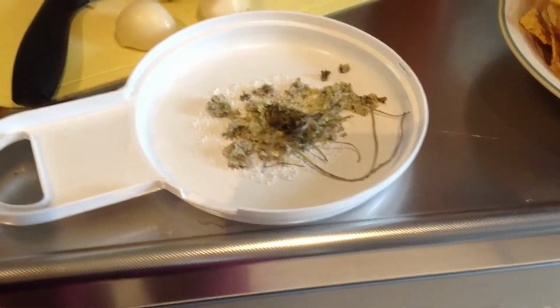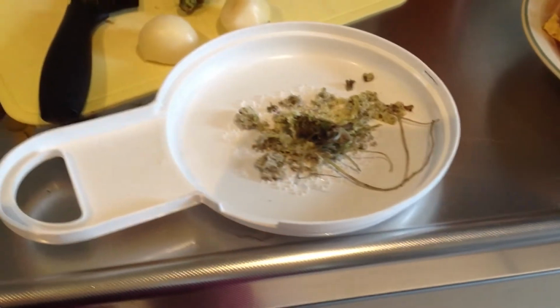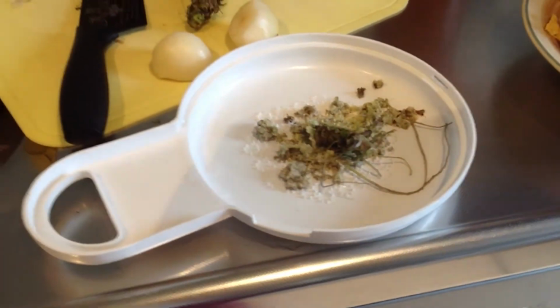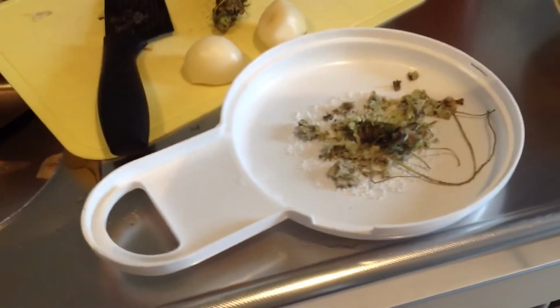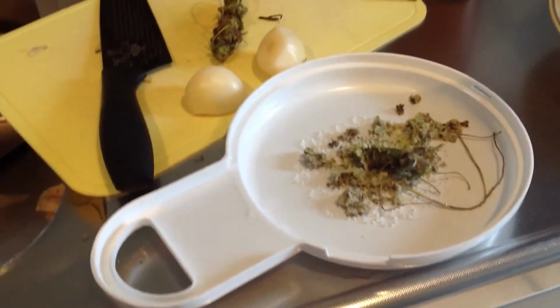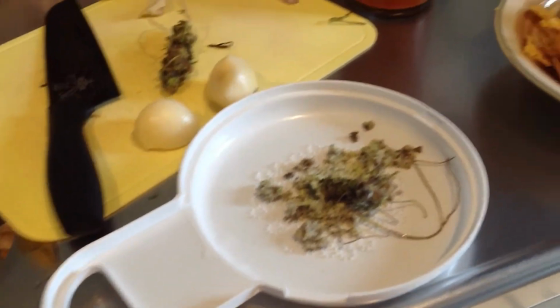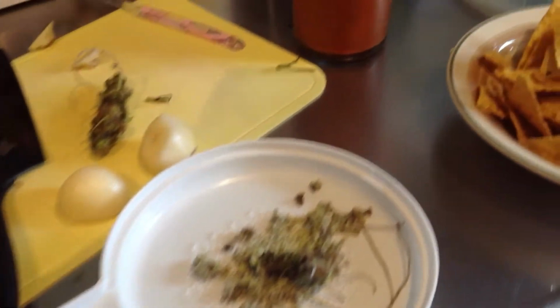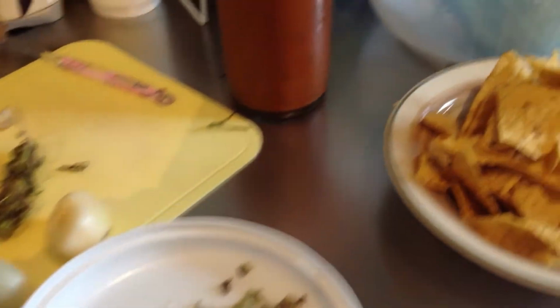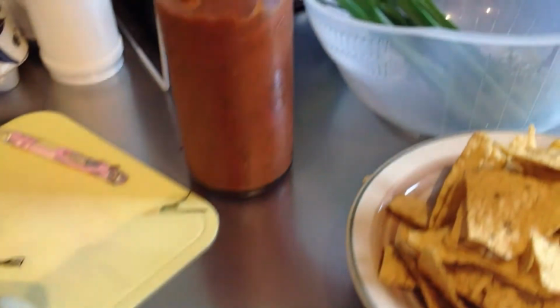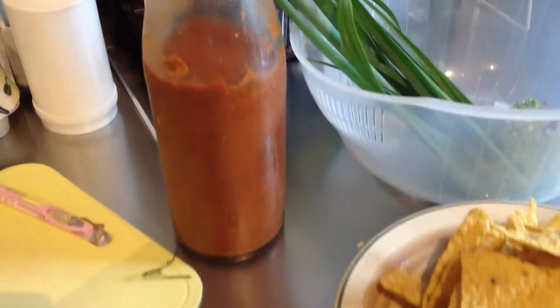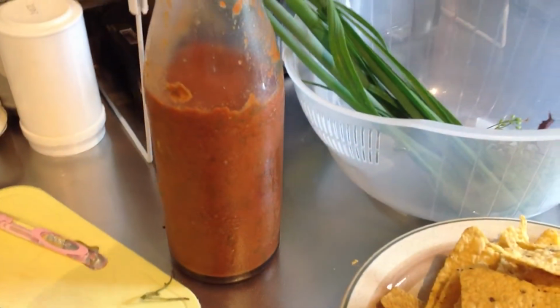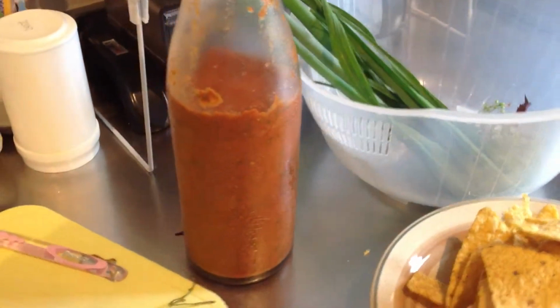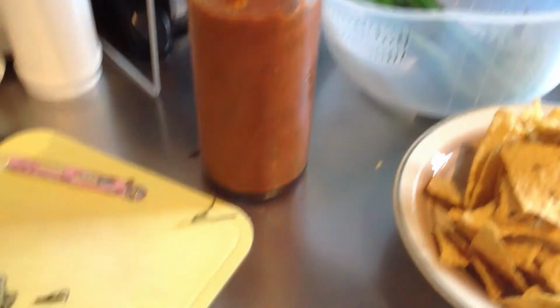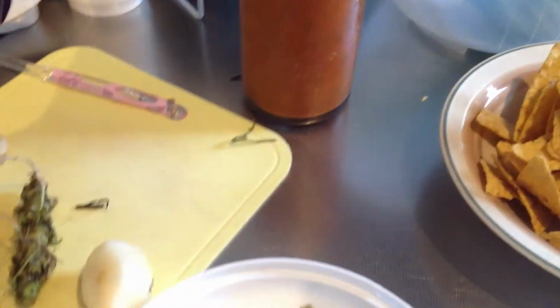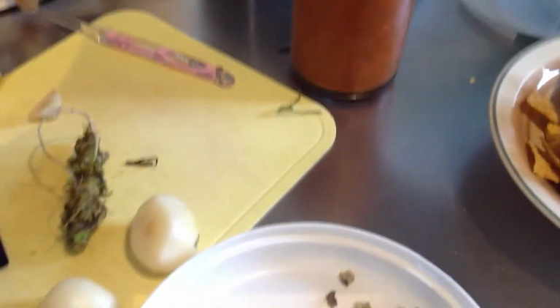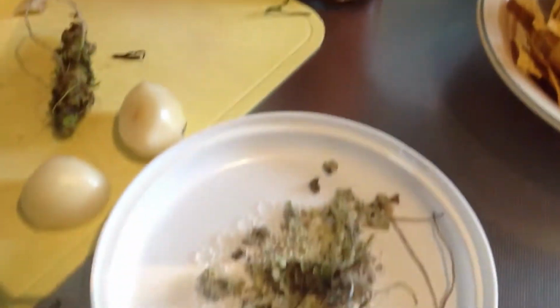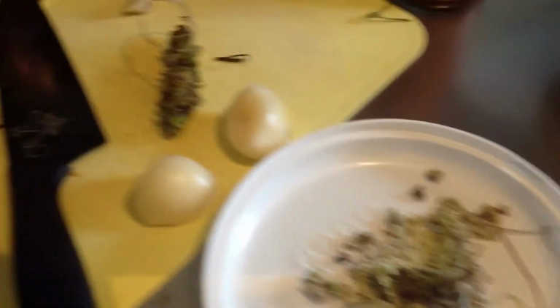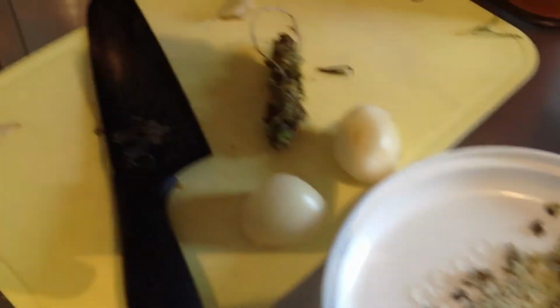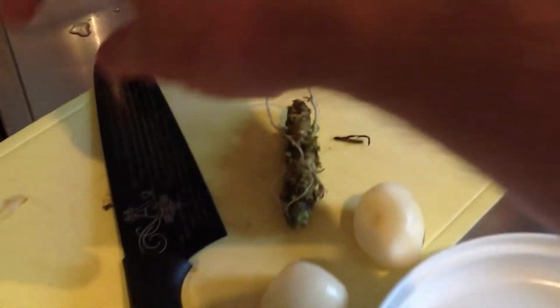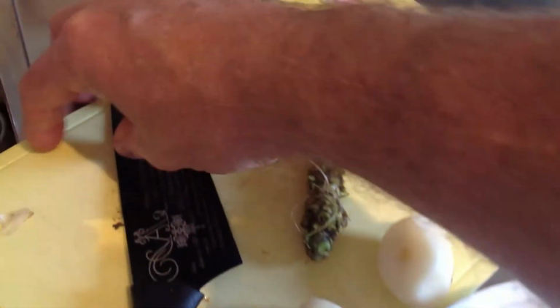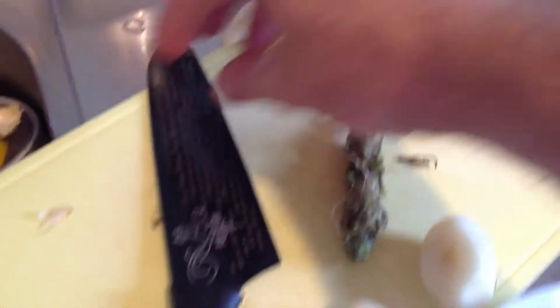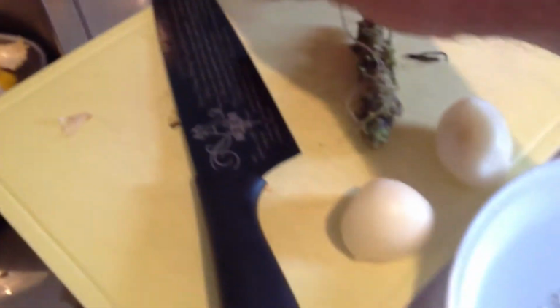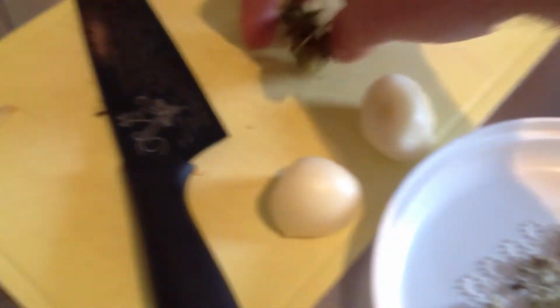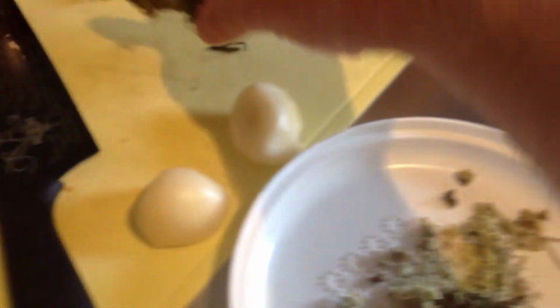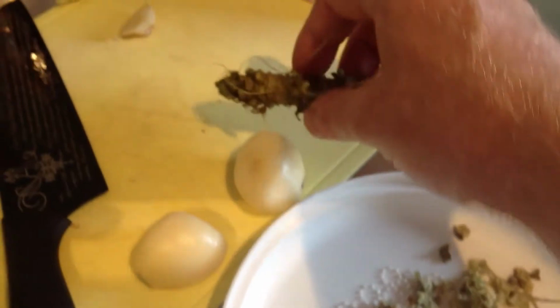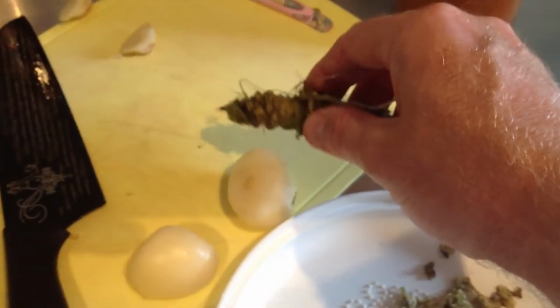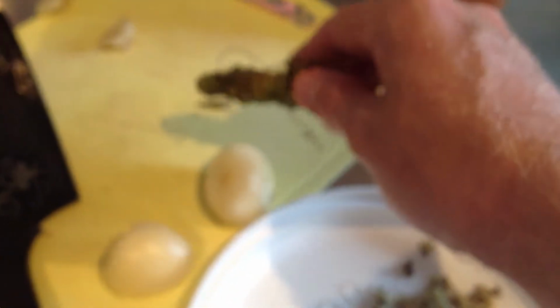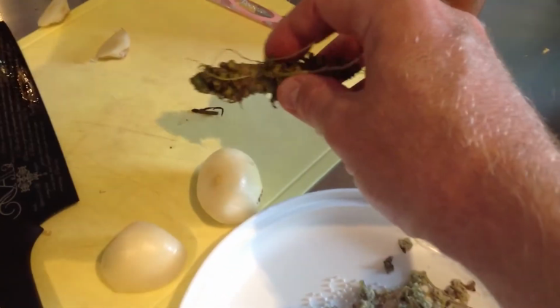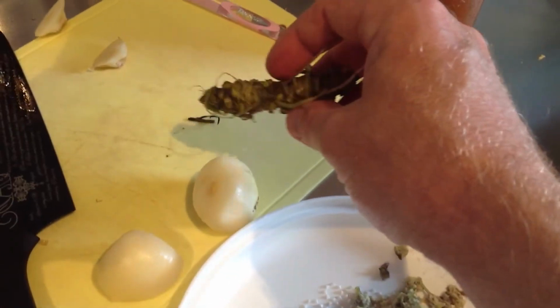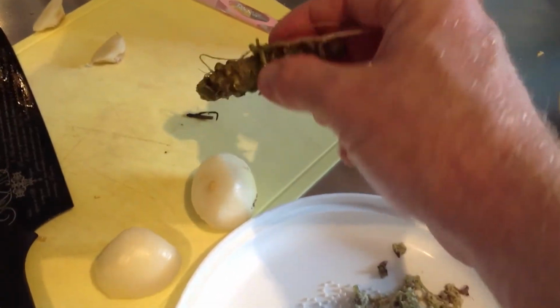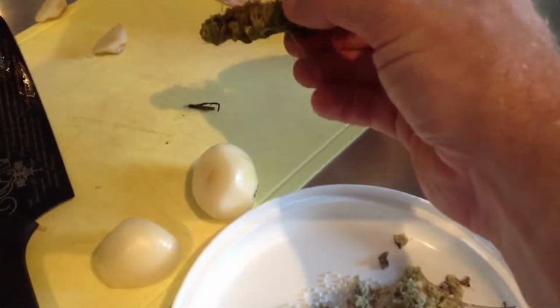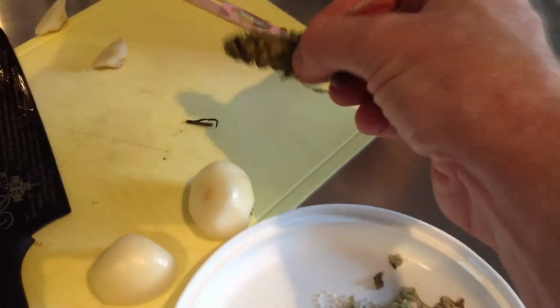Today I am making nacho sauce — this is my amazing herb tomato sauce. I'm going to take this wasabi root, real wasabi.